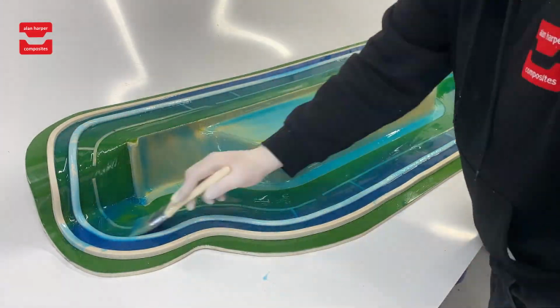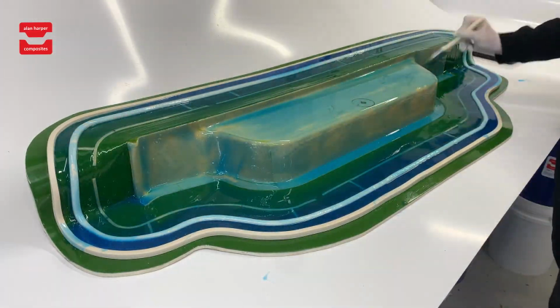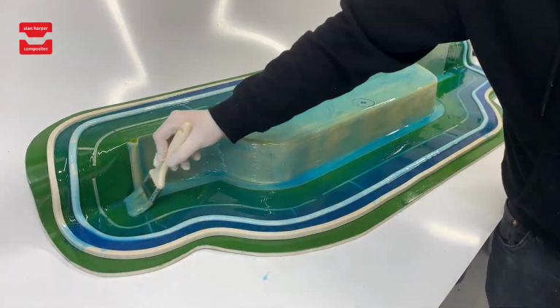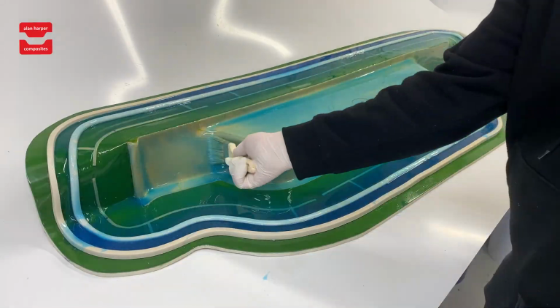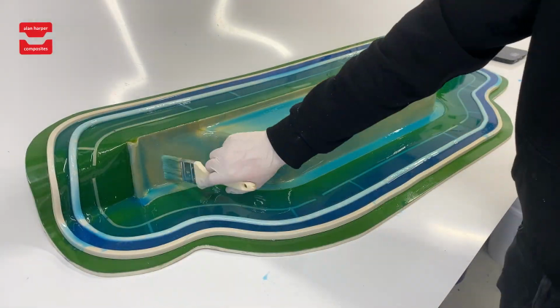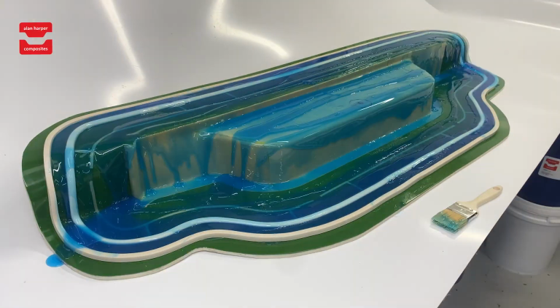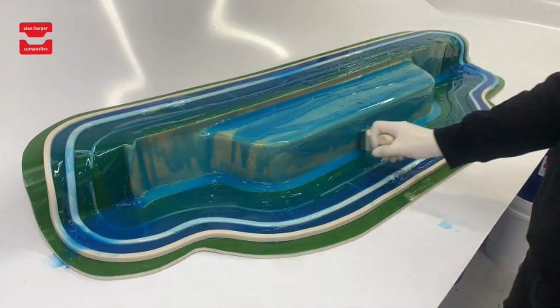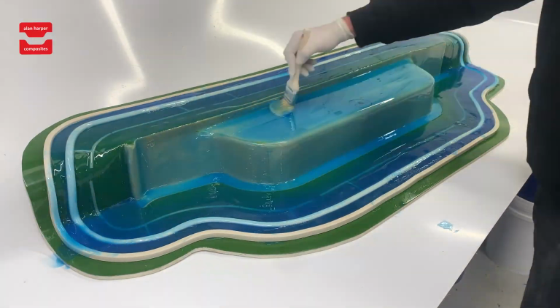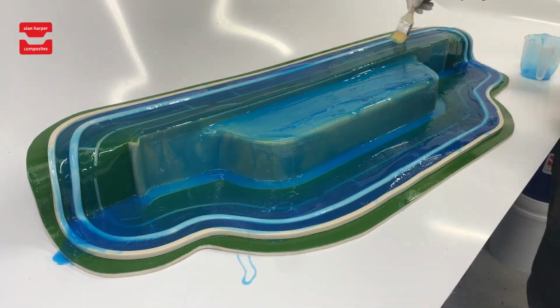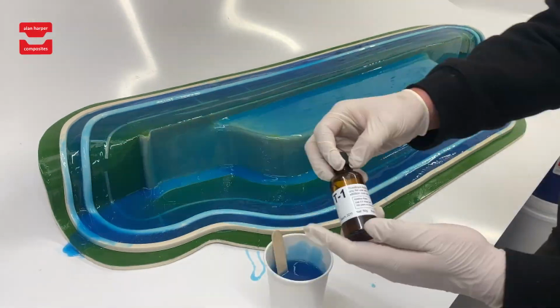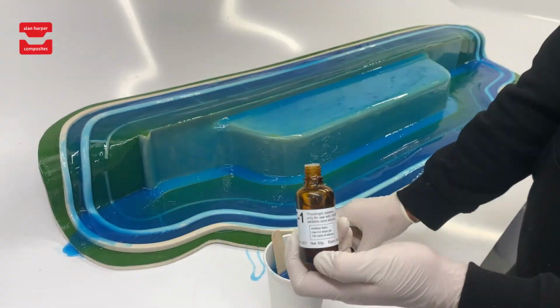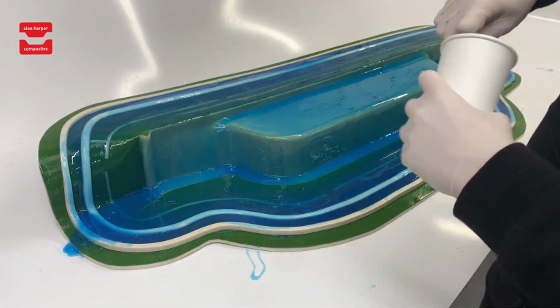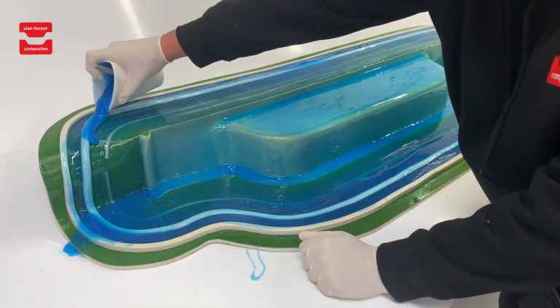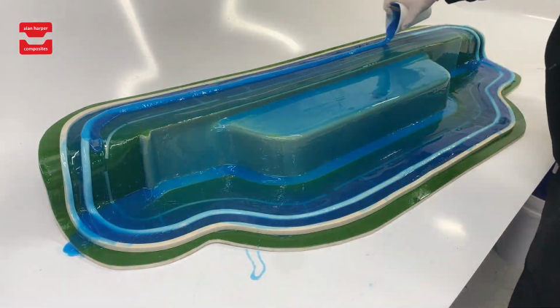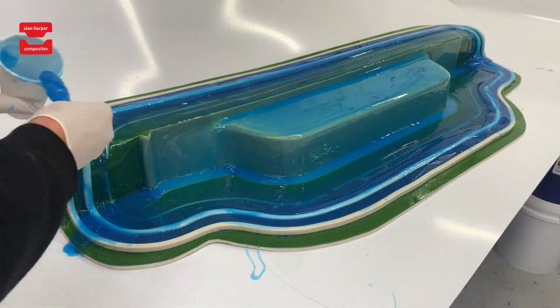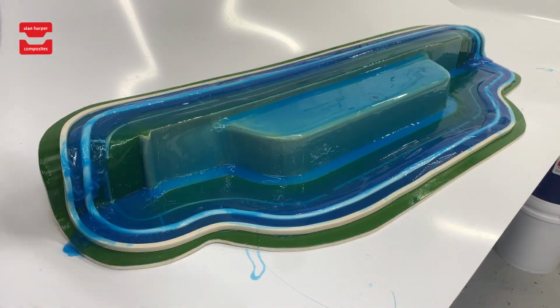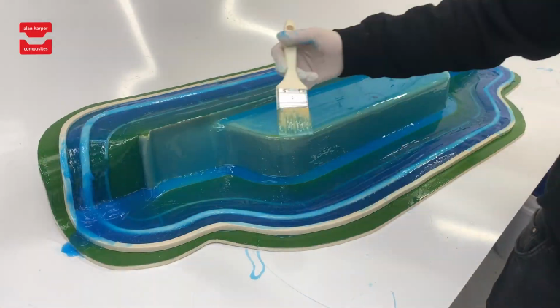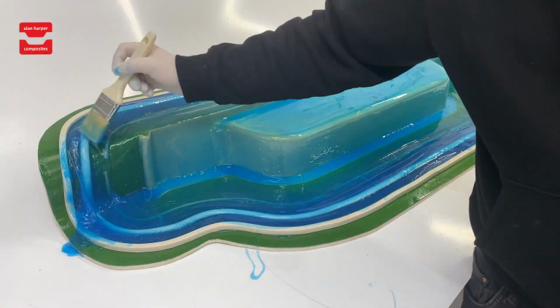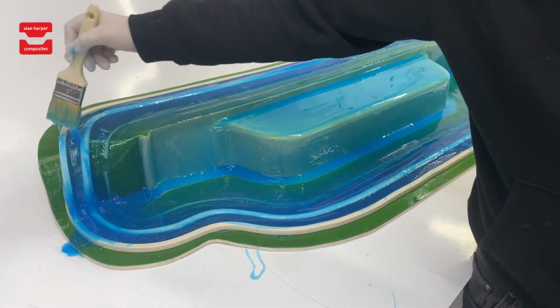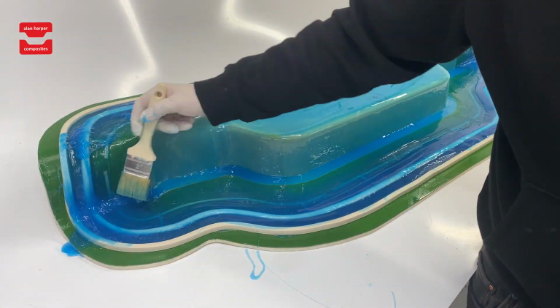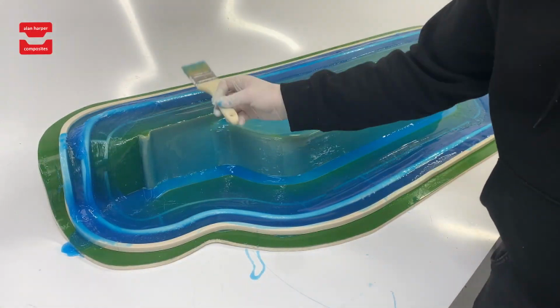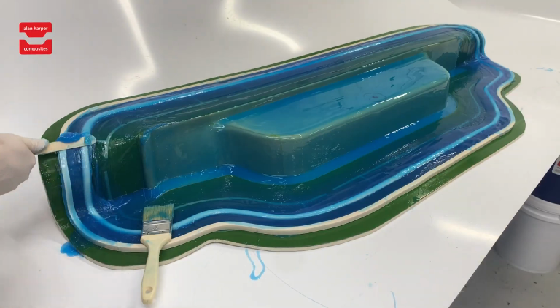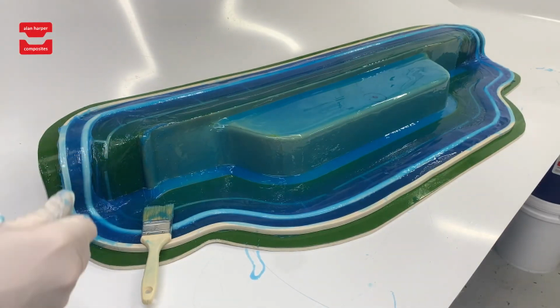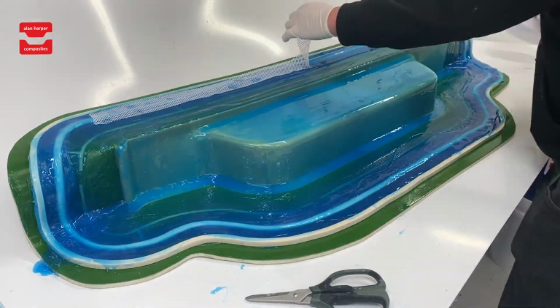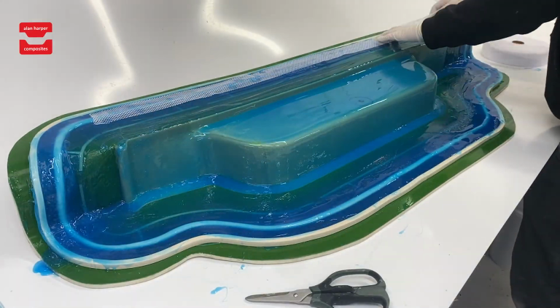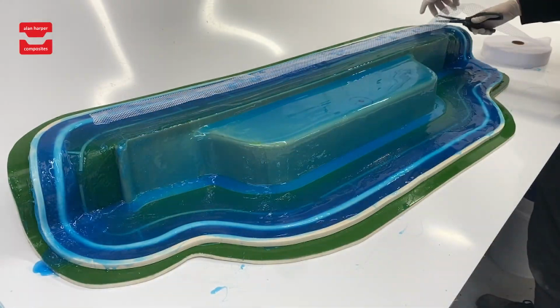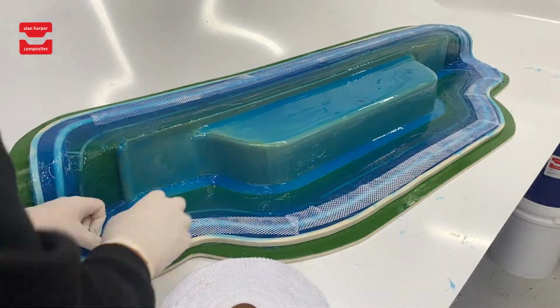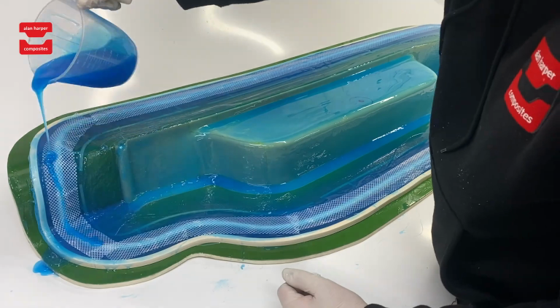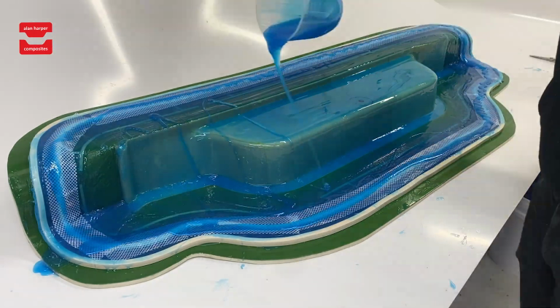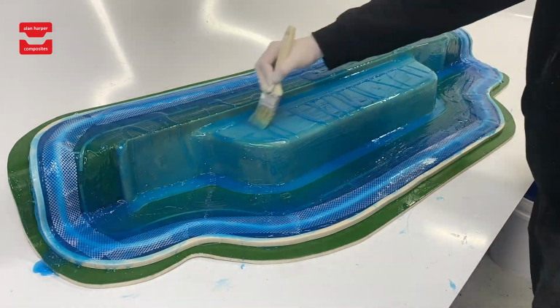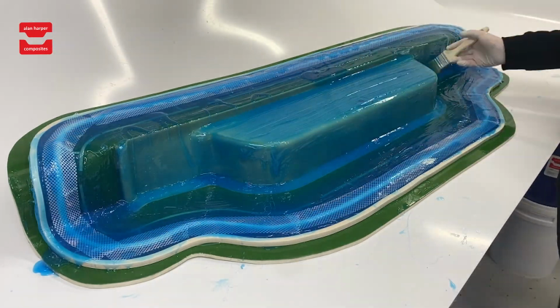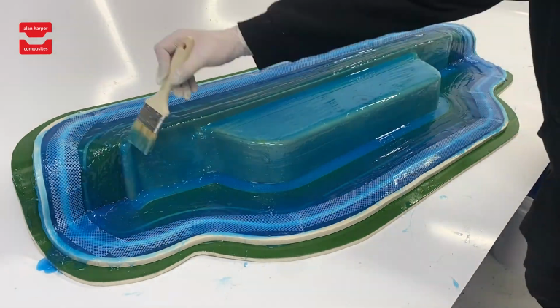Our clients are making significant savings across the board from cost, wastage, time and therefore boosting operations and profits. We're here to show you how you can modernise your moulding process and stay ahead of your competitors.